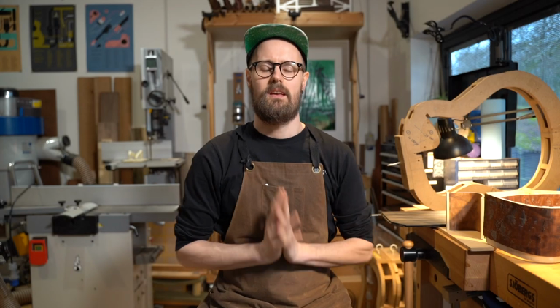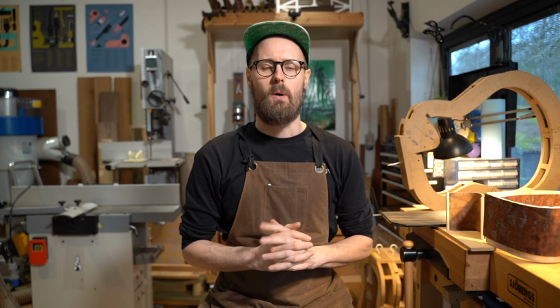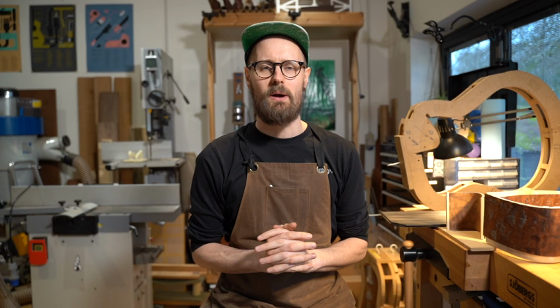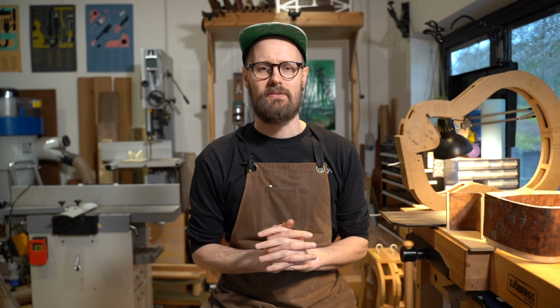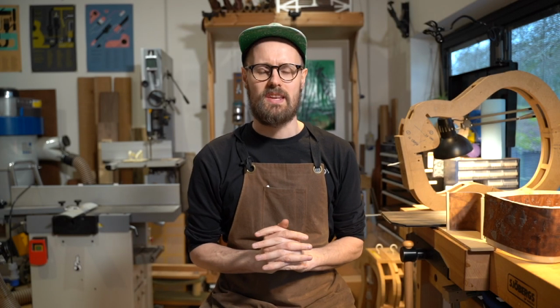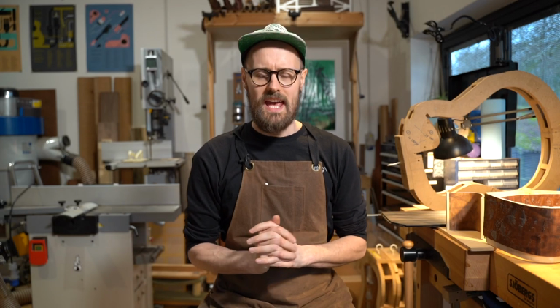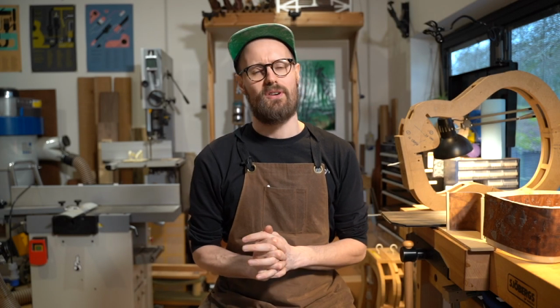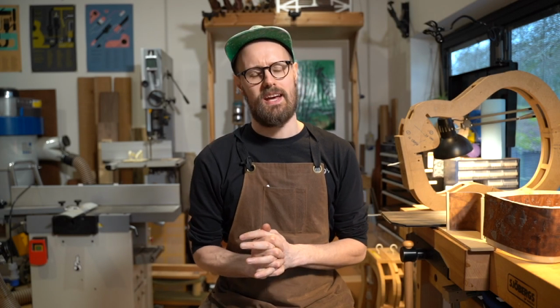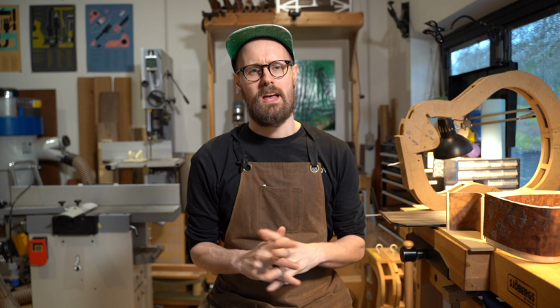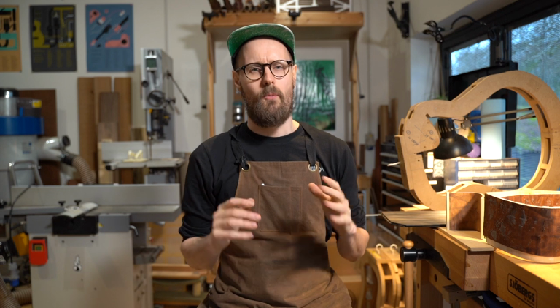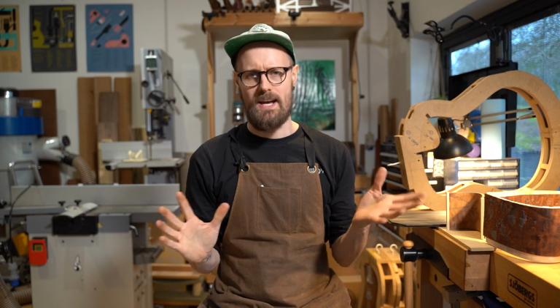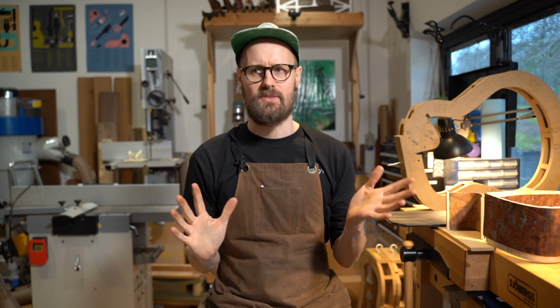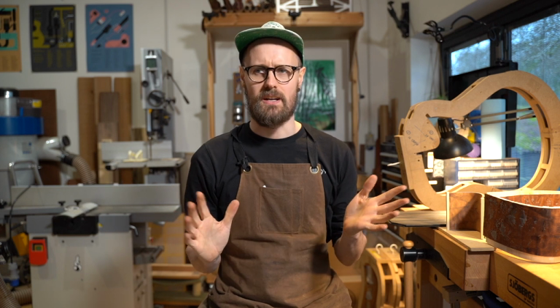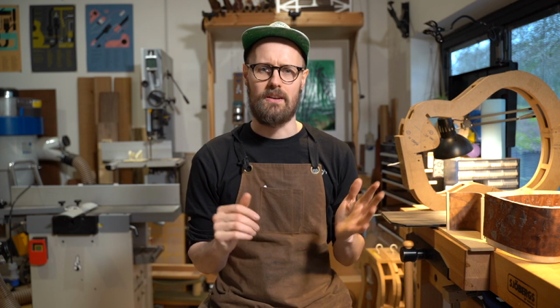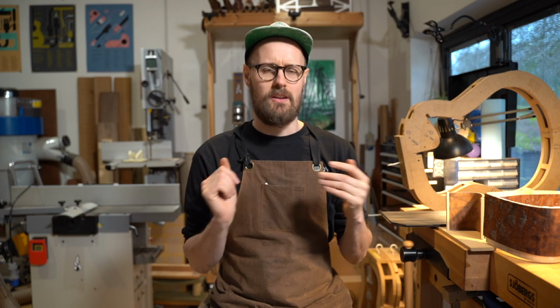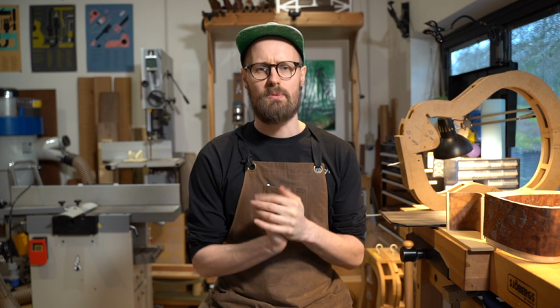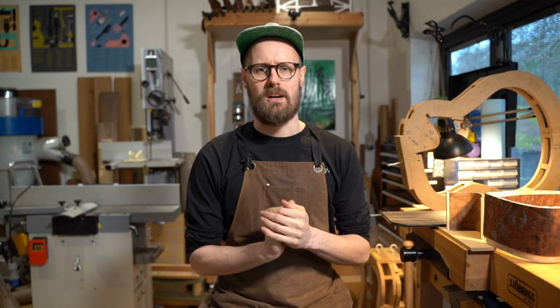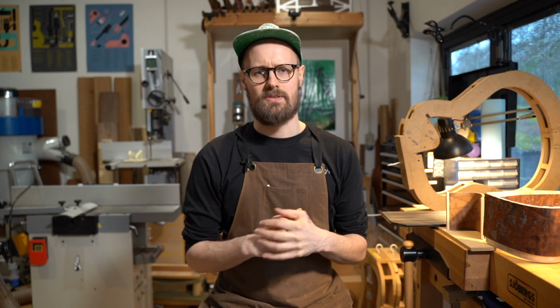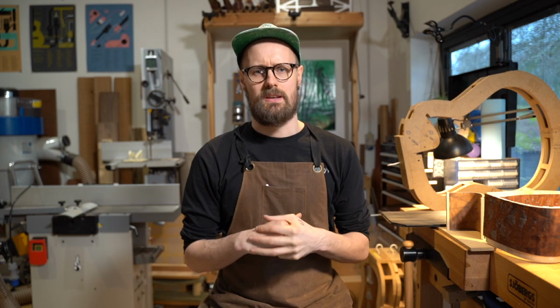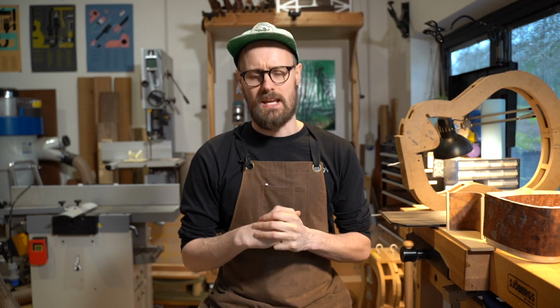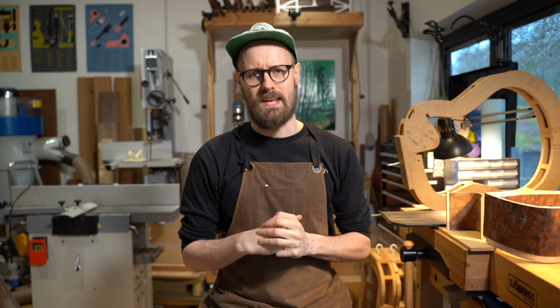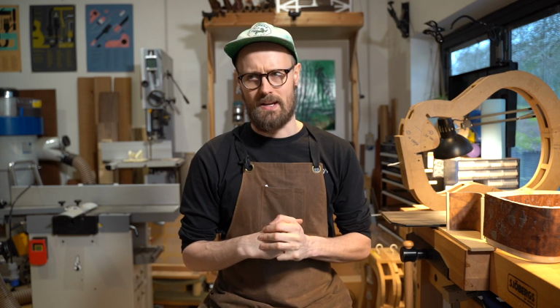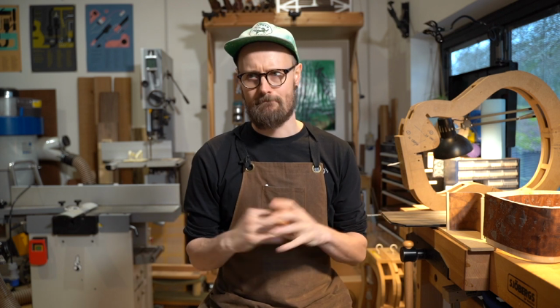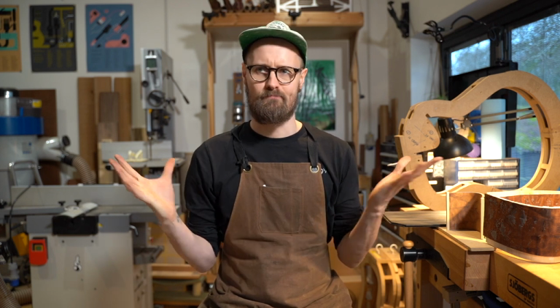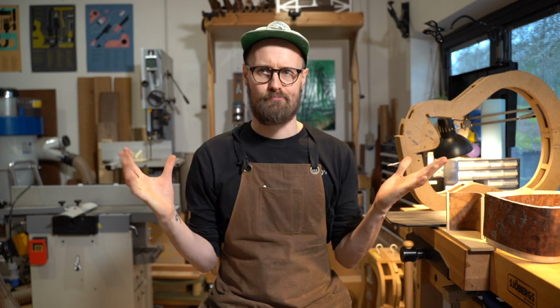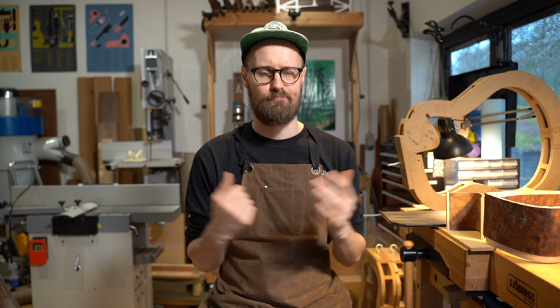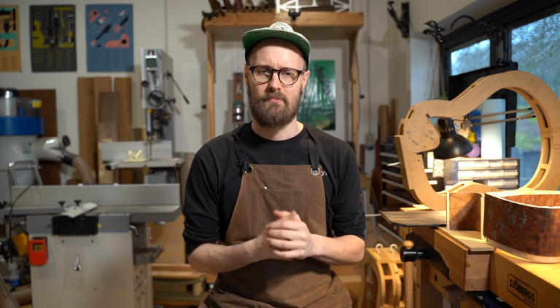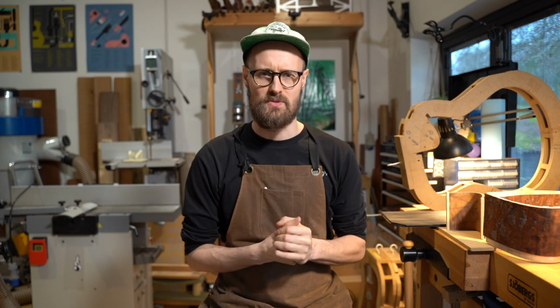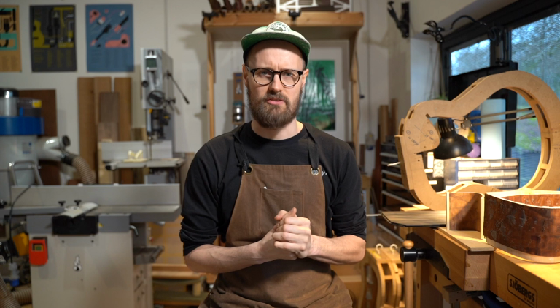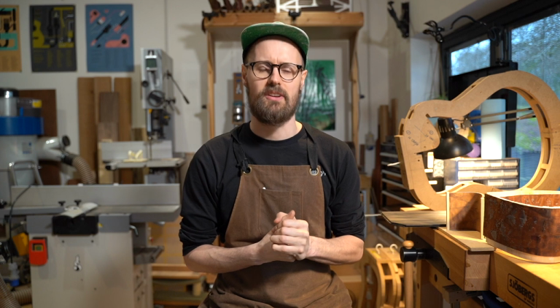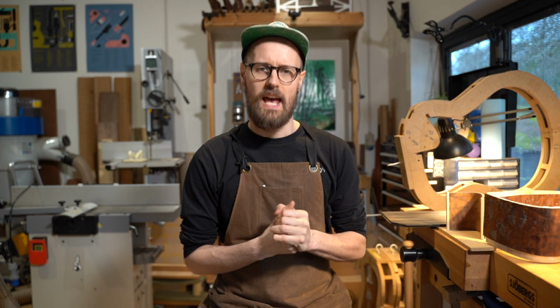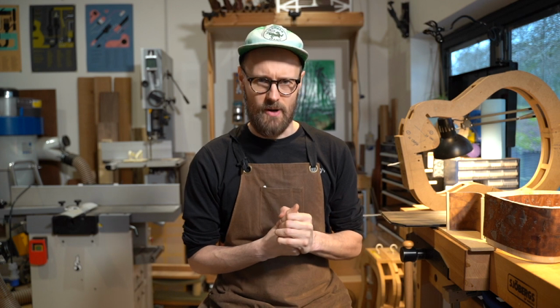Welcome back woodlovers. It's Friday. Where has this week gone? Nobody knows. It keeps happening. It's witchcraft. Anyway,